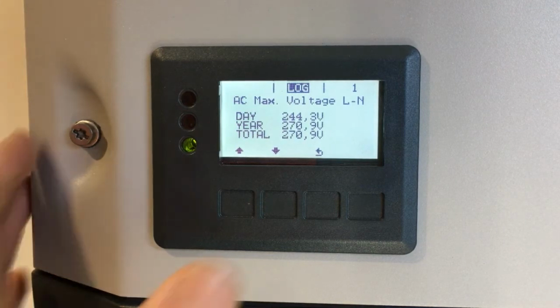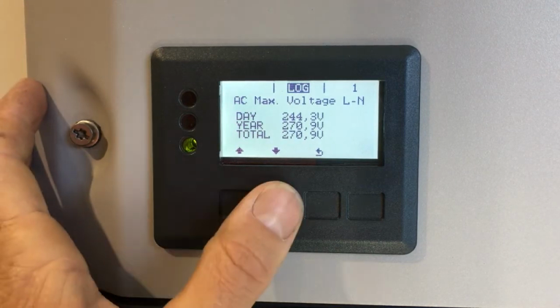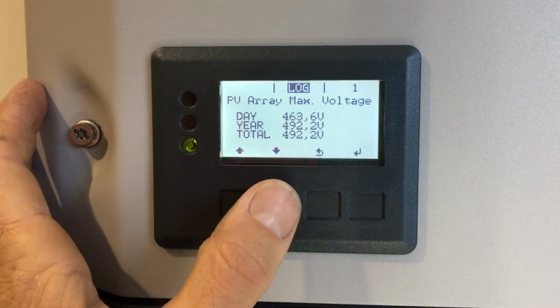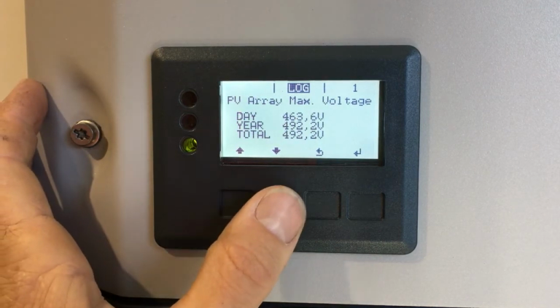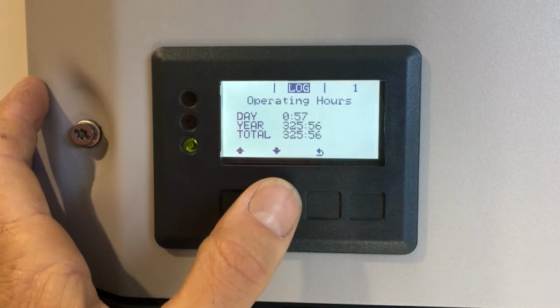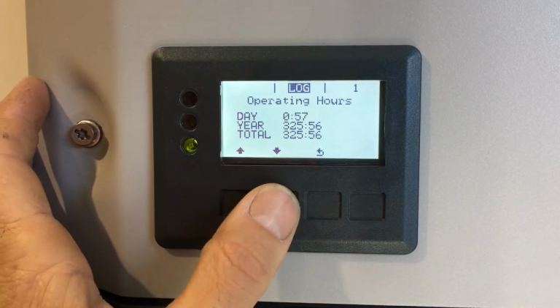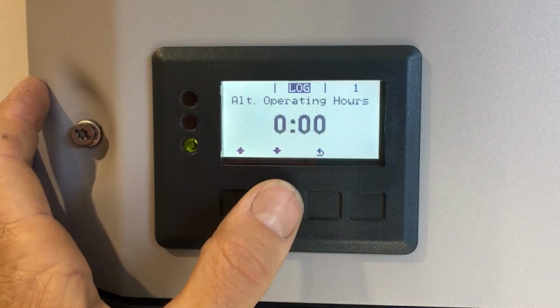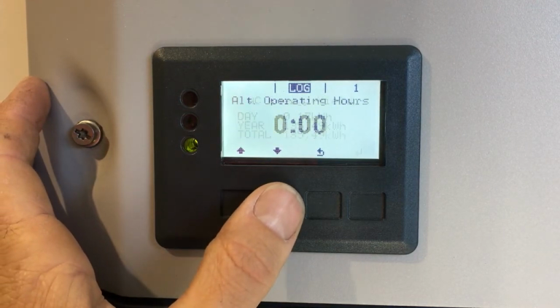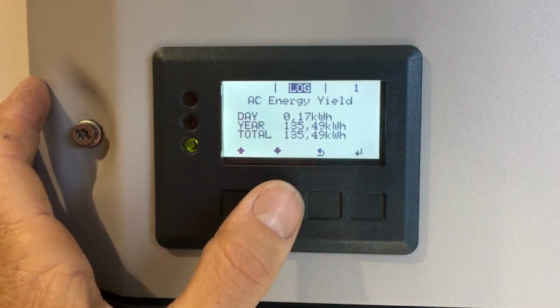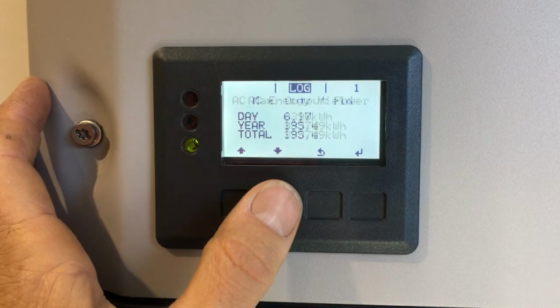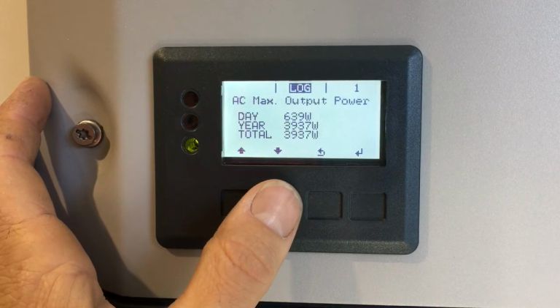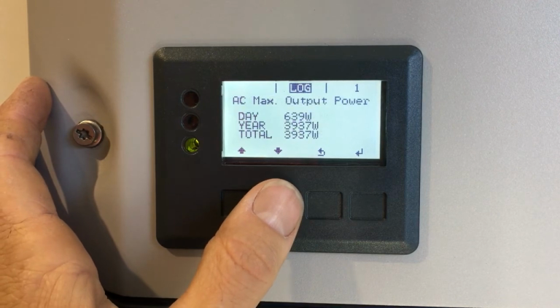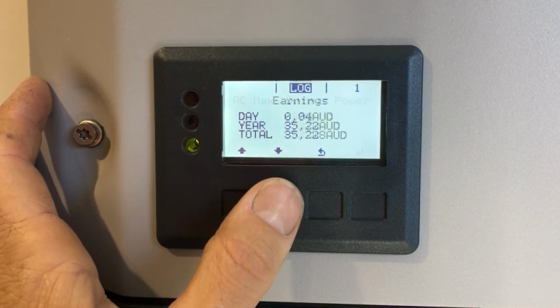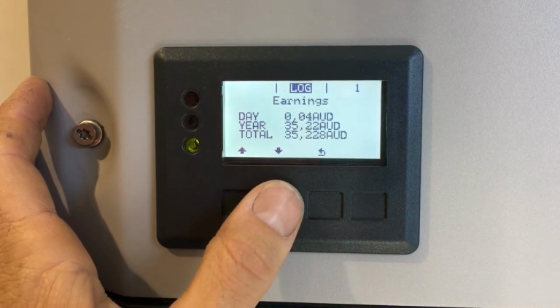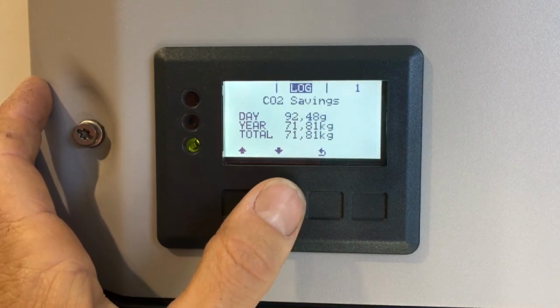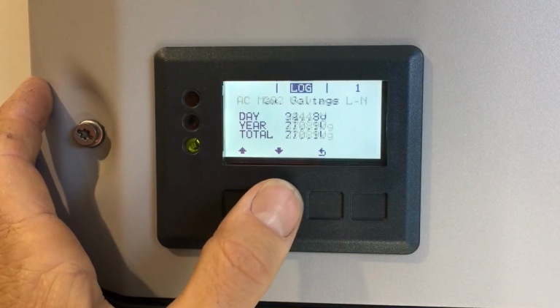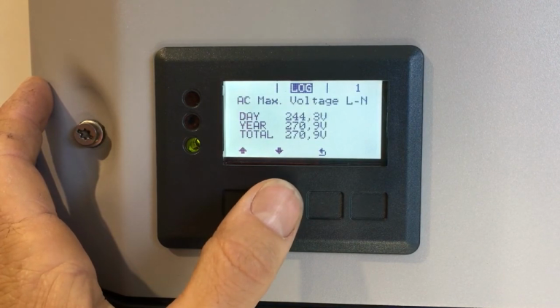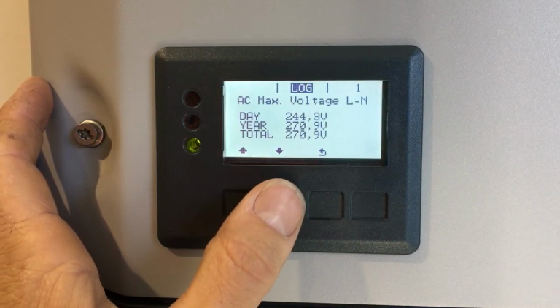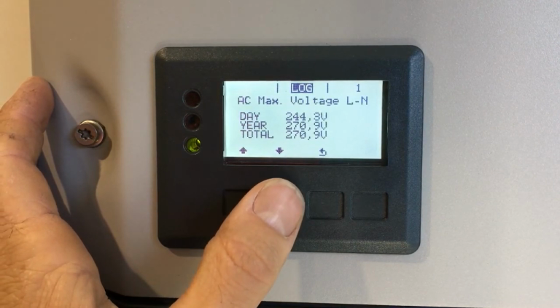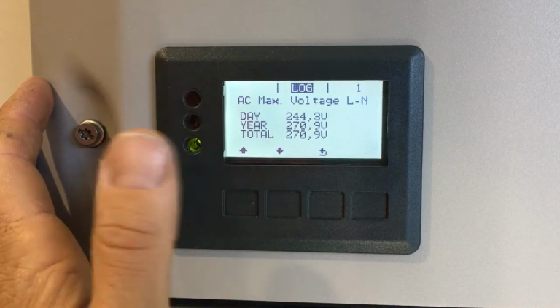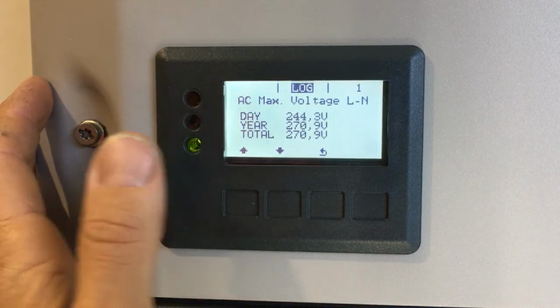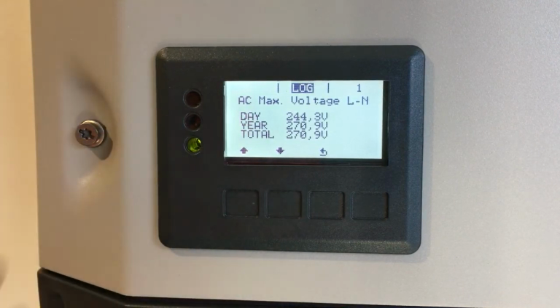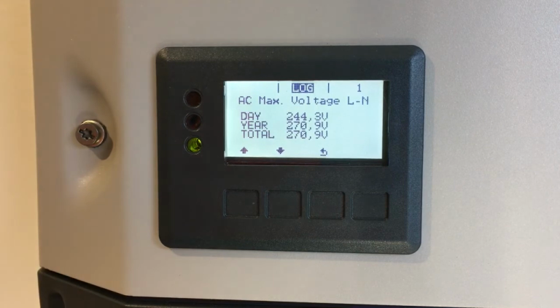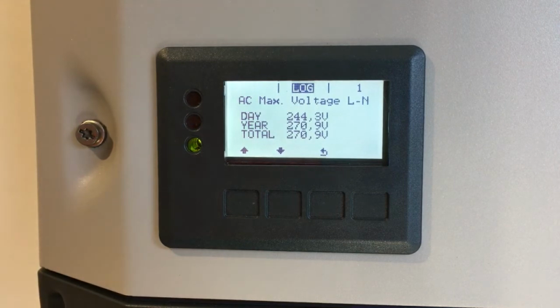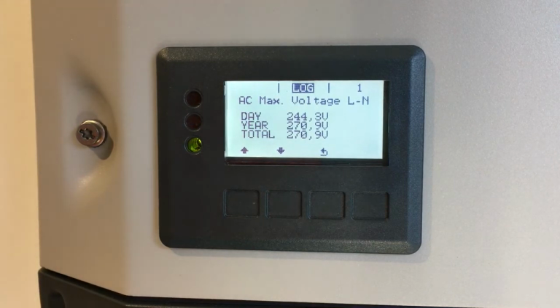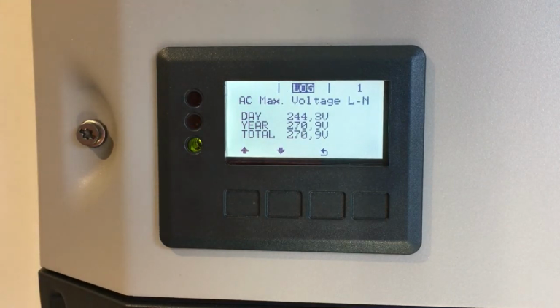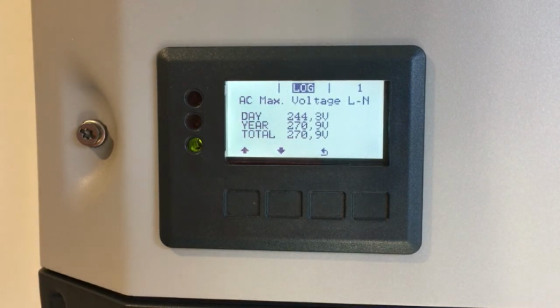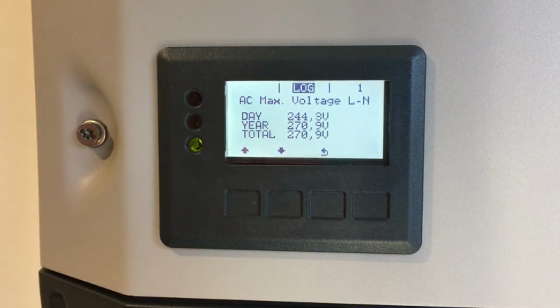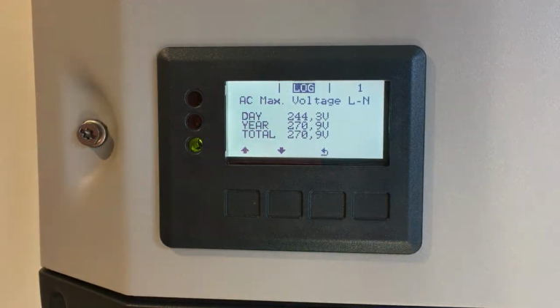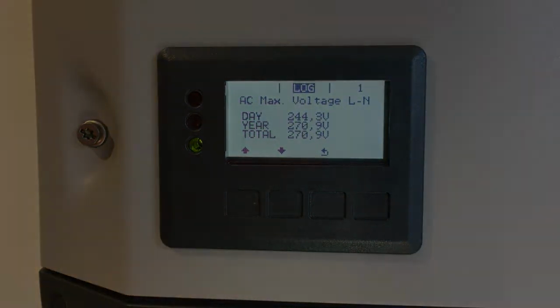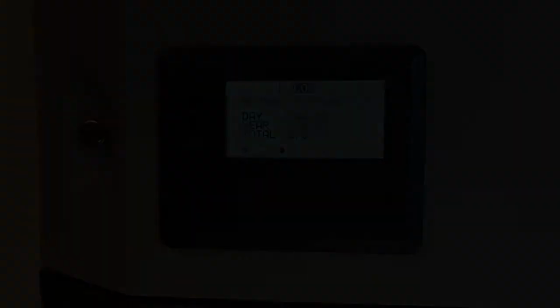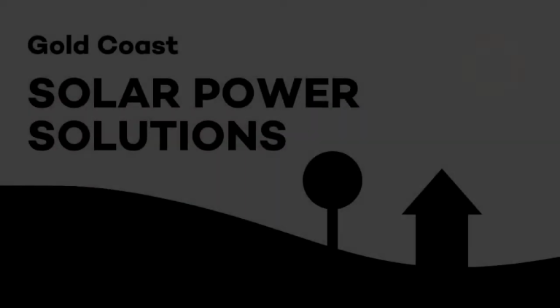If we scroll down again there are a few different readouts there as well, but the main one we're looking at today is the AC maximum voltage. Thanks for watching this video, I hope it's been helpful for you.